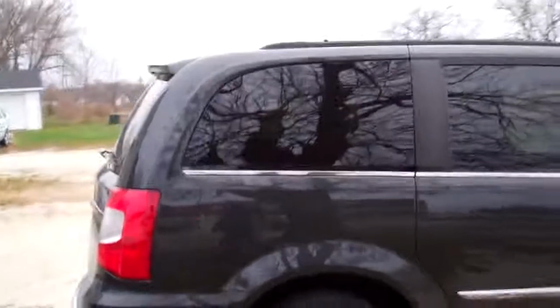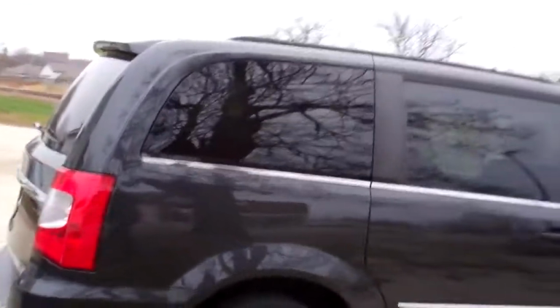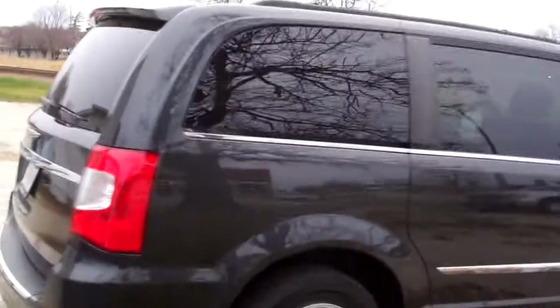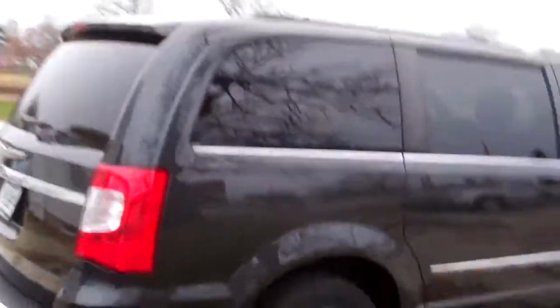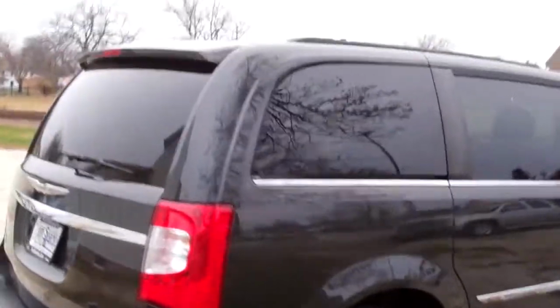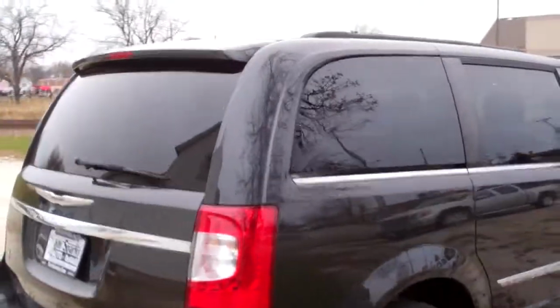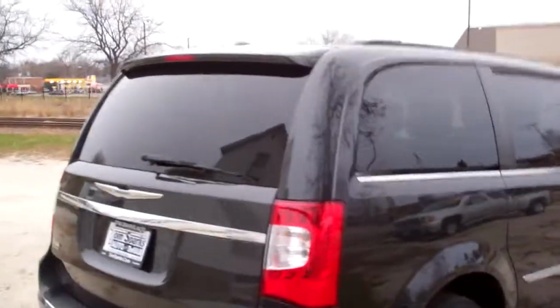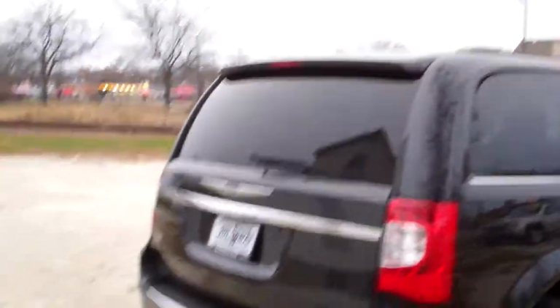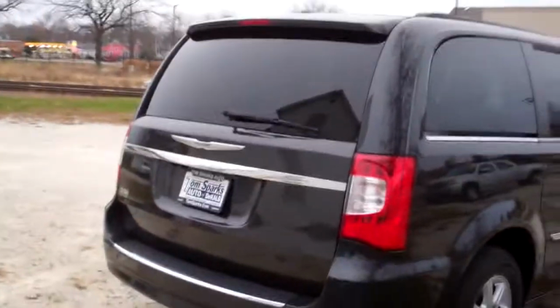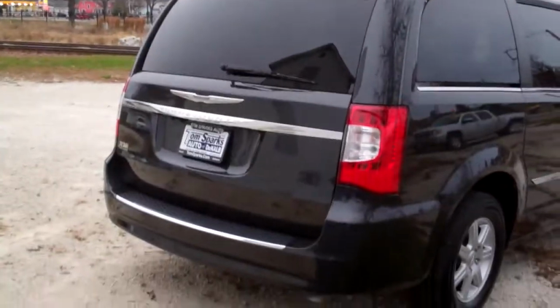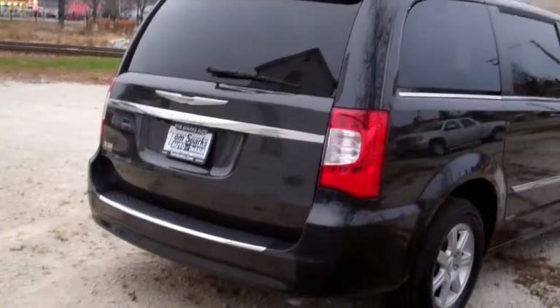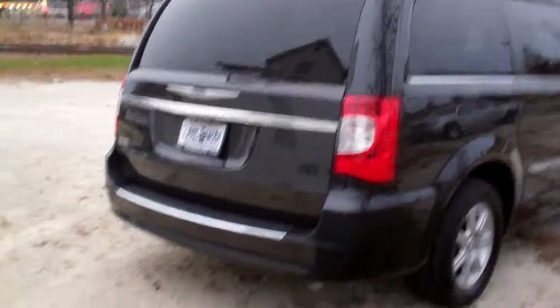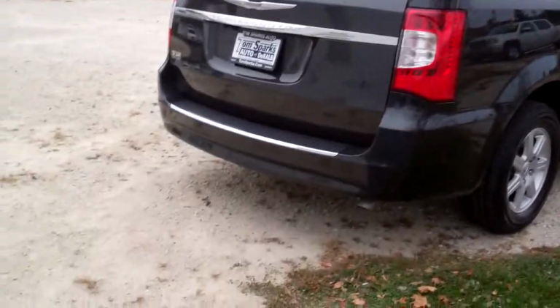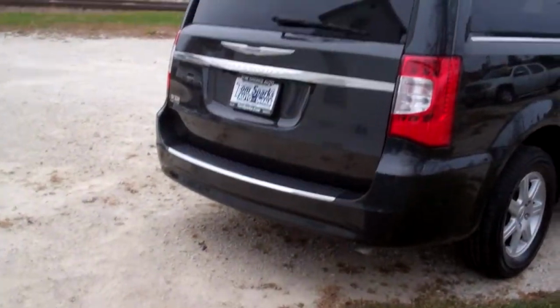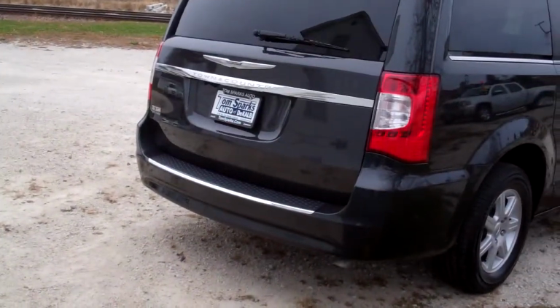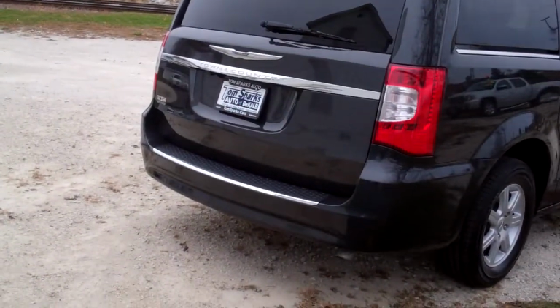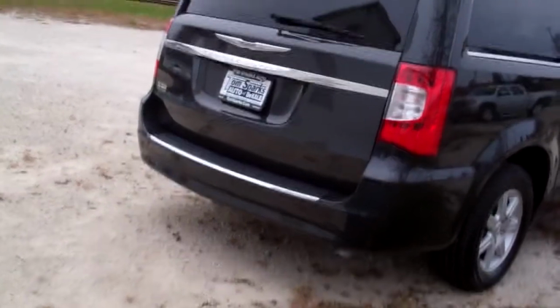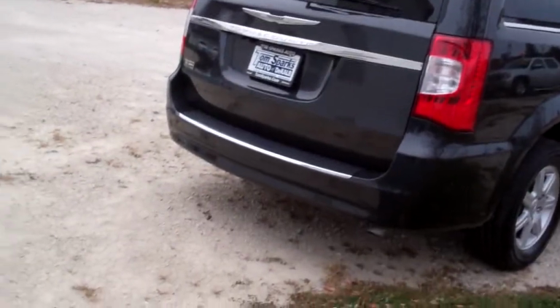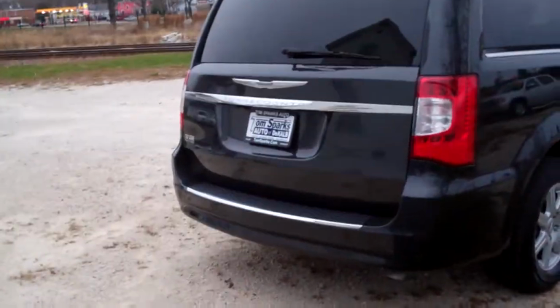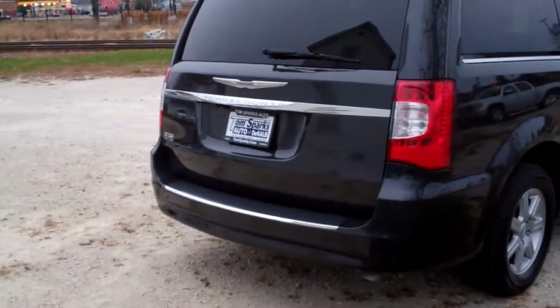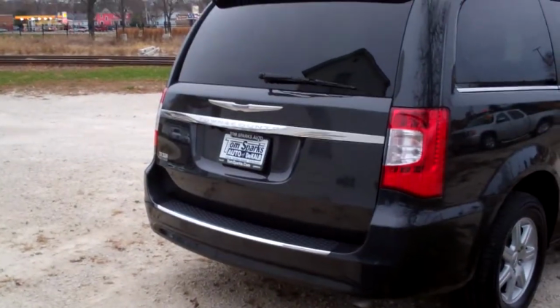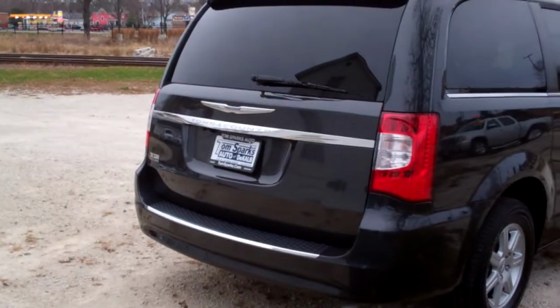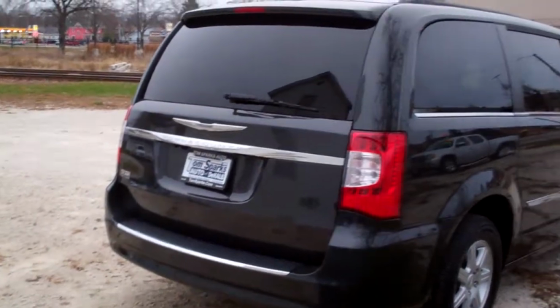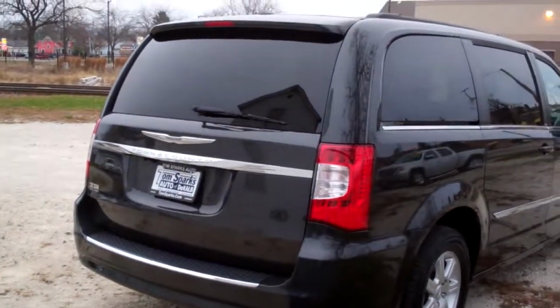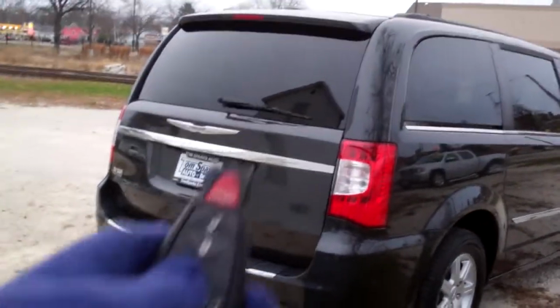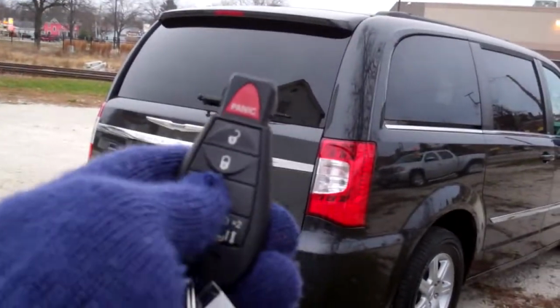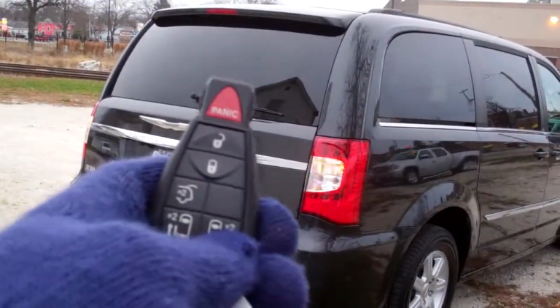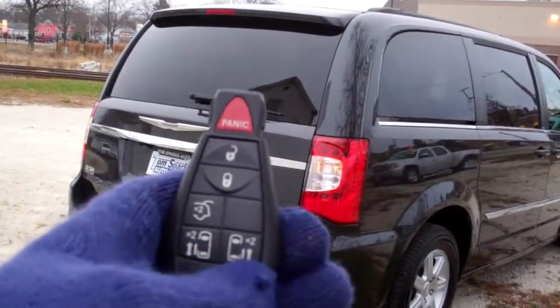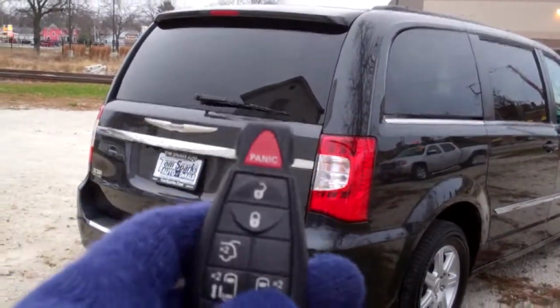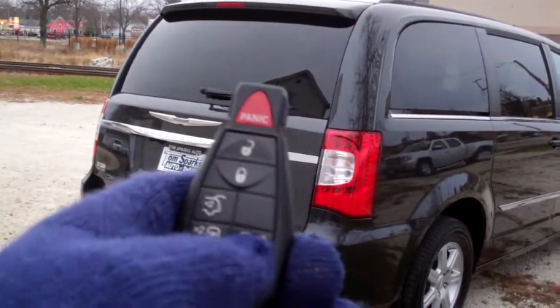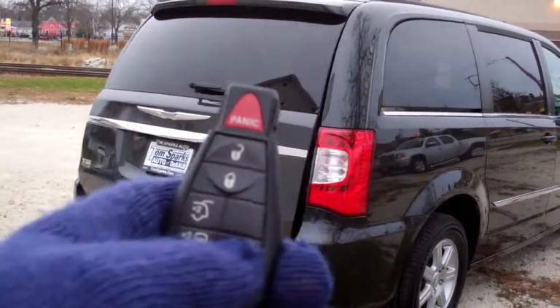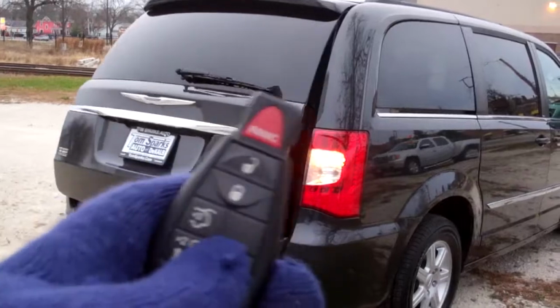These rear windows will swing out a little bit — rear power vents. We do have rear backup assist and rear backup camera, power liftgate — we can open that with the remote — and power sliding doors.